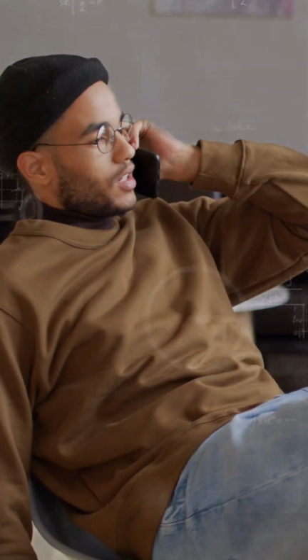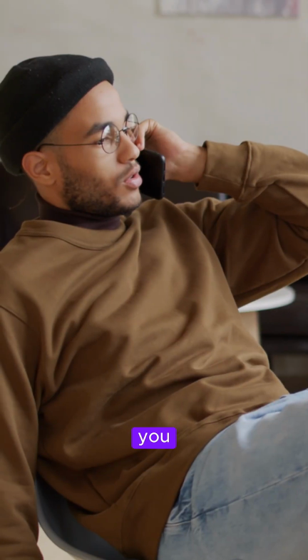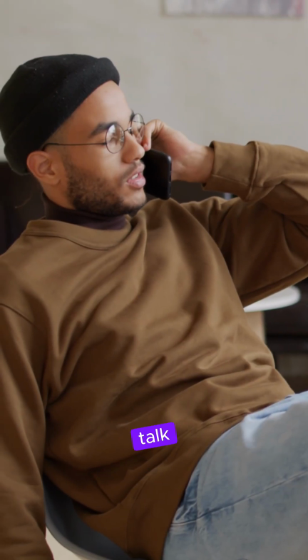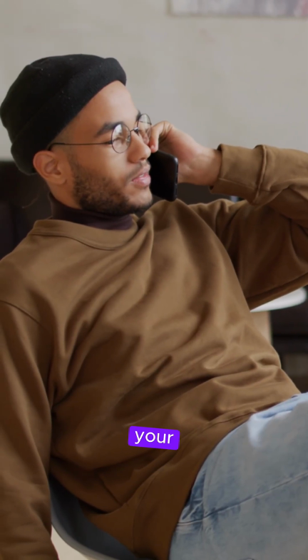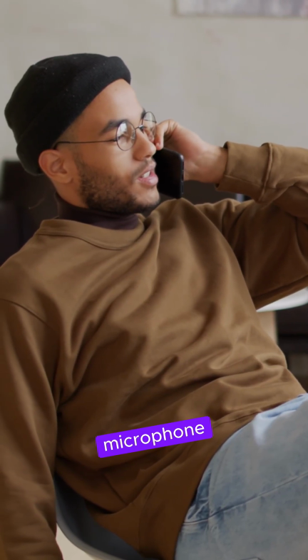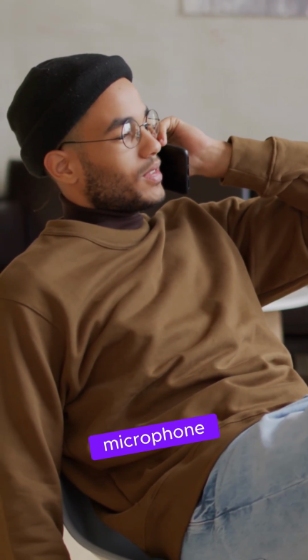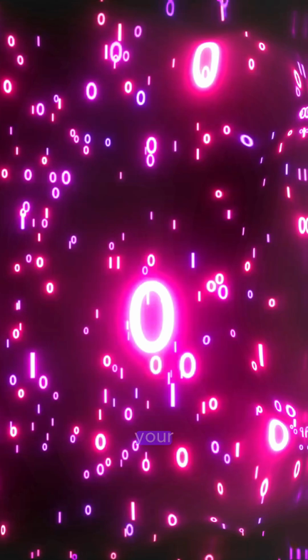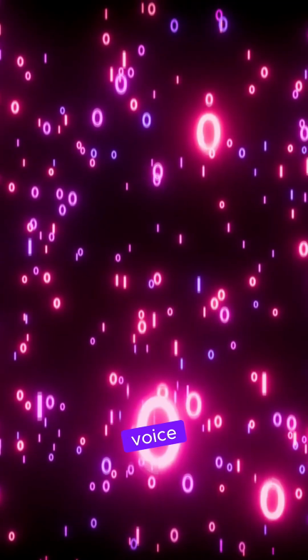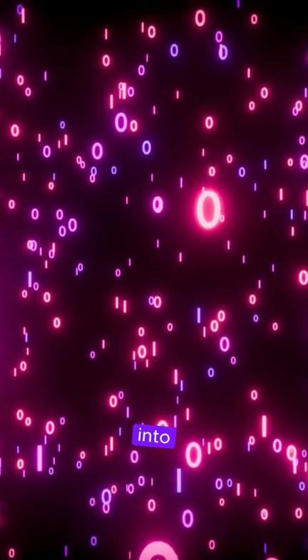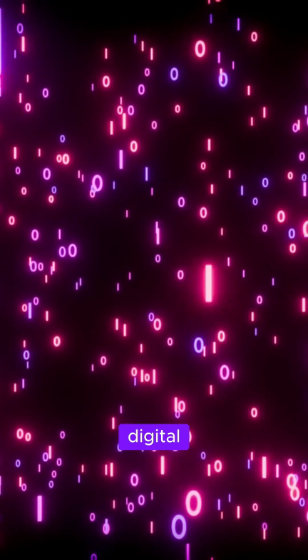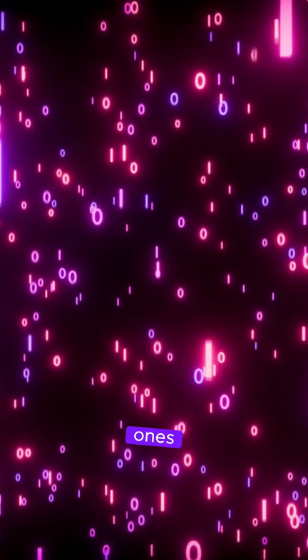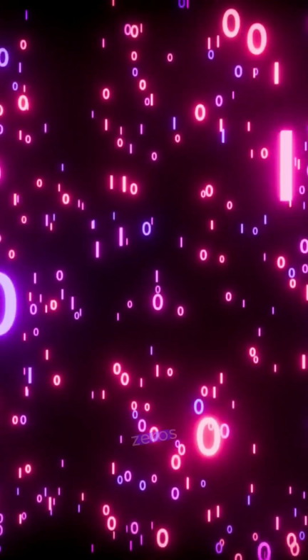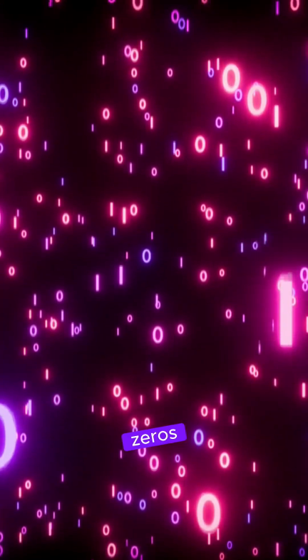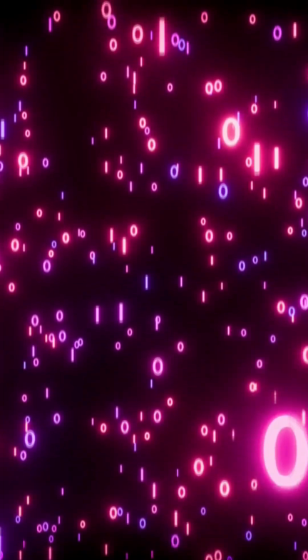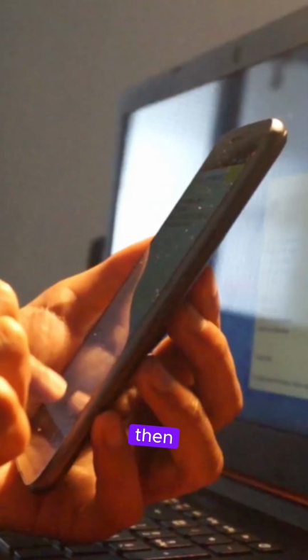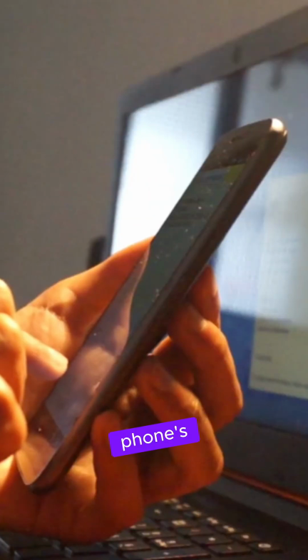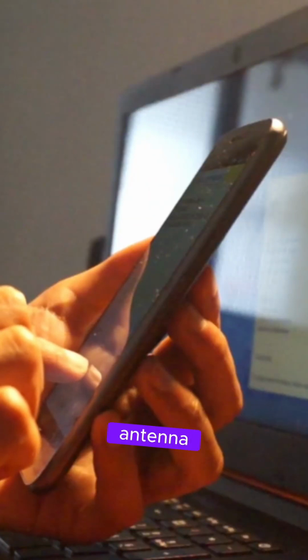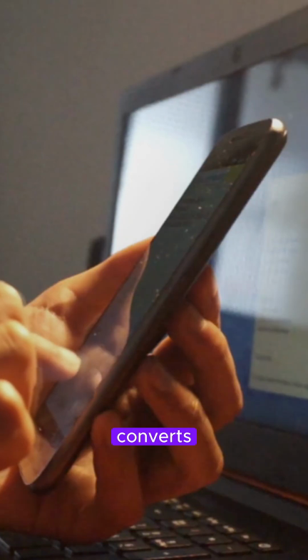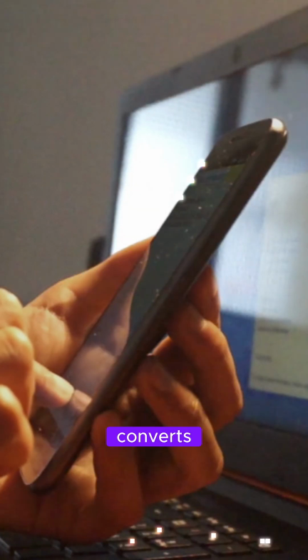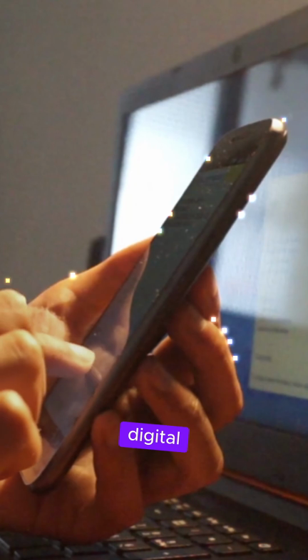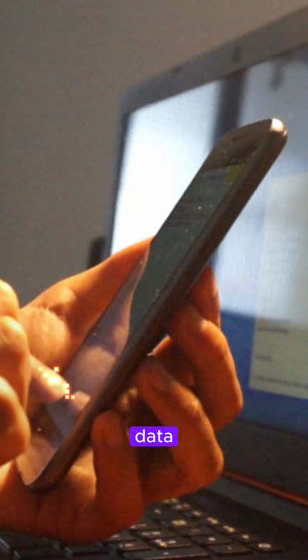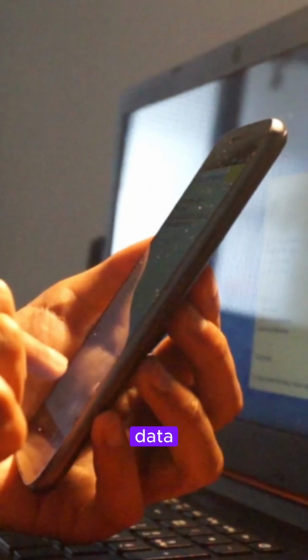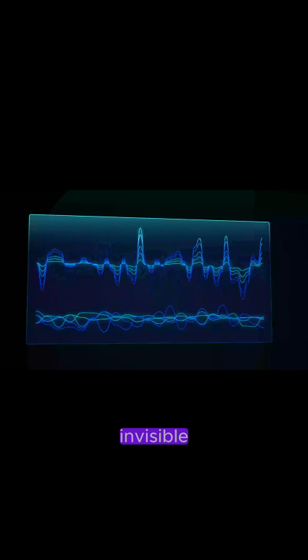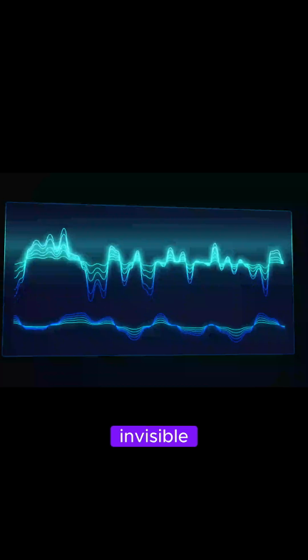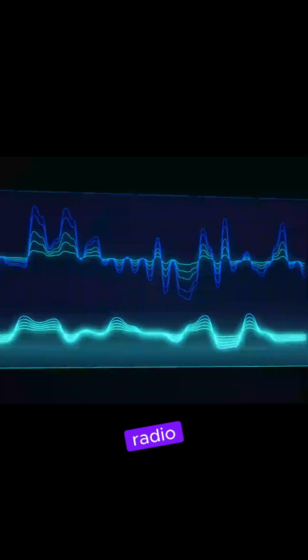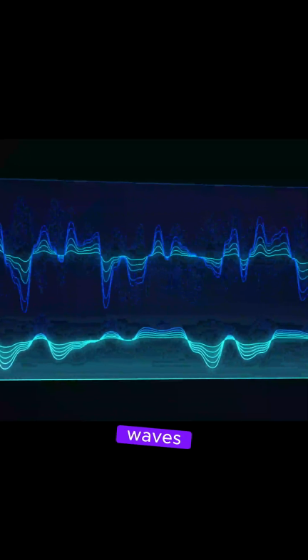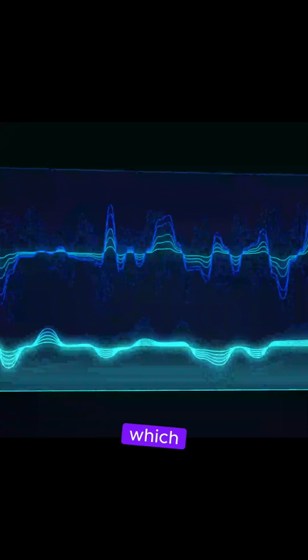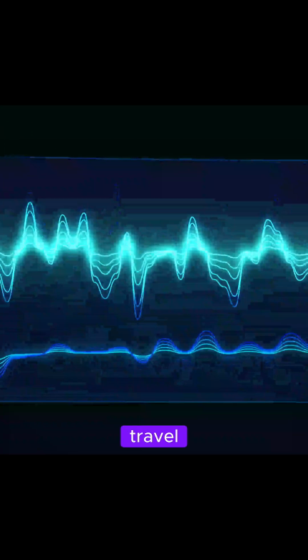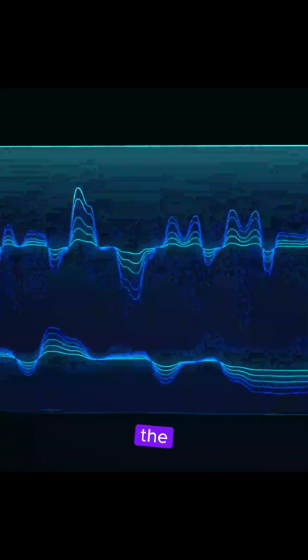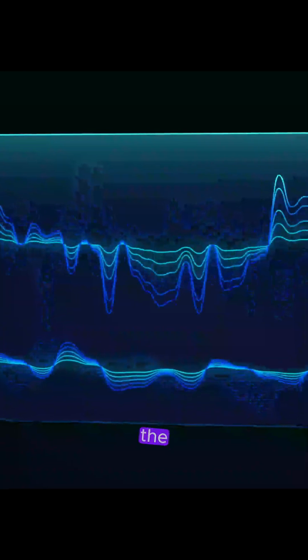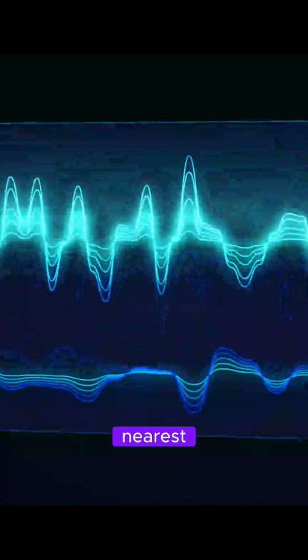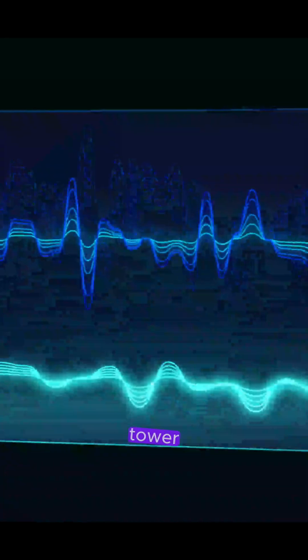When you talk, your phone's microphone turns your voice into digital ones and zeros. Then the phone's antenna converts that digital data into invisible radio waves, which travel through the air to the nearest cell tower.